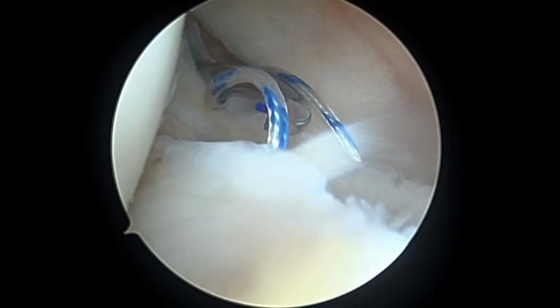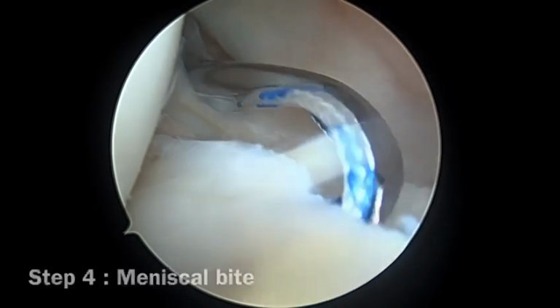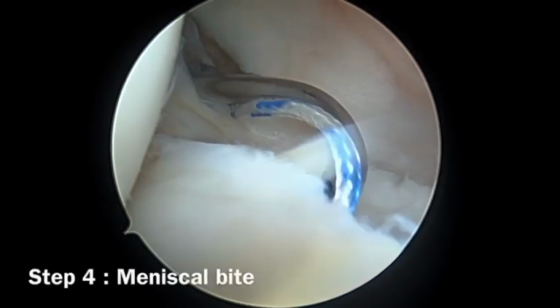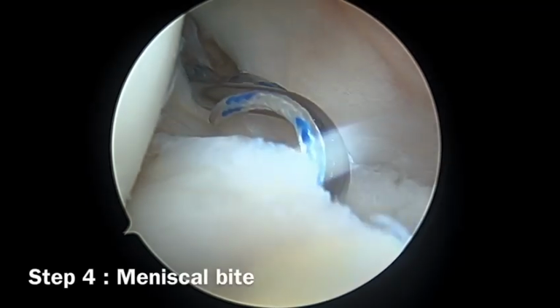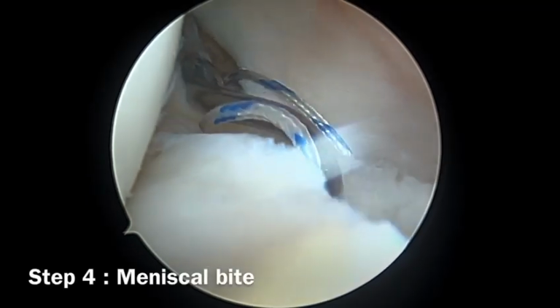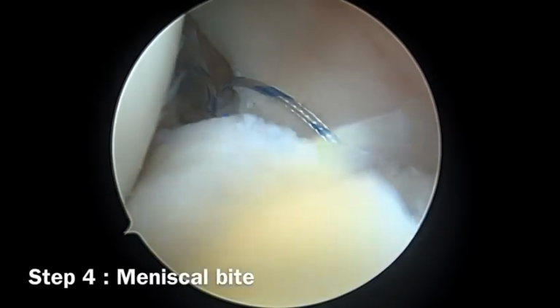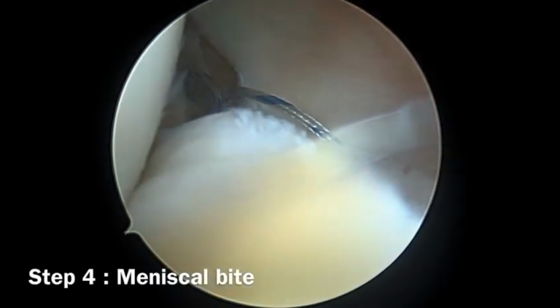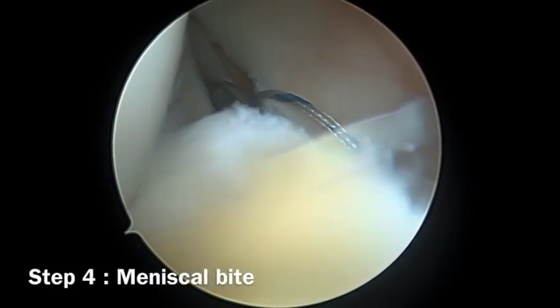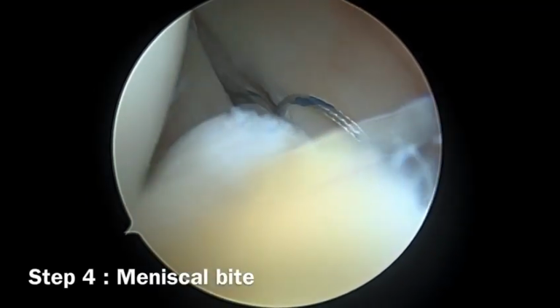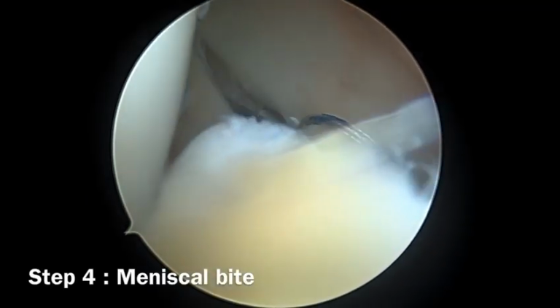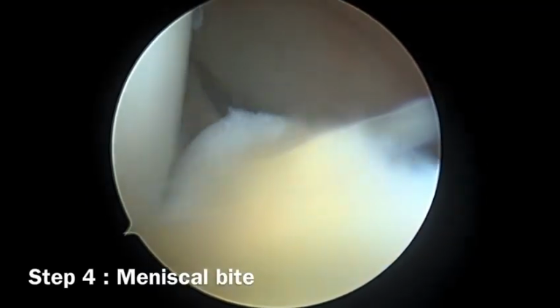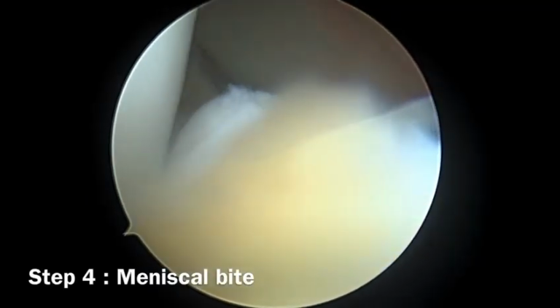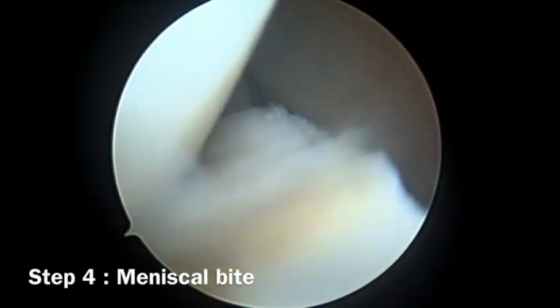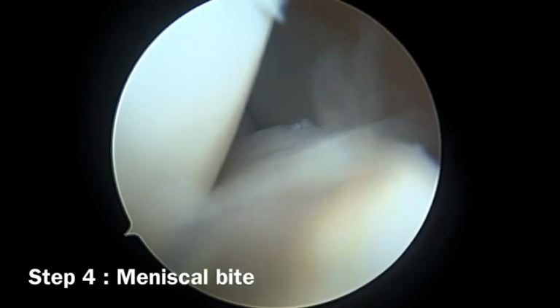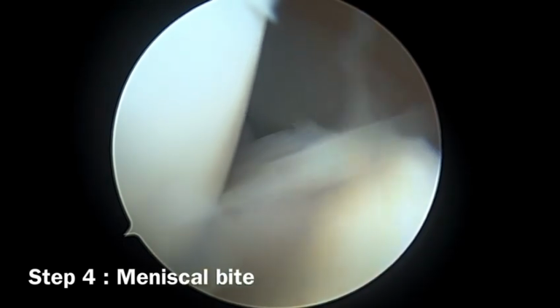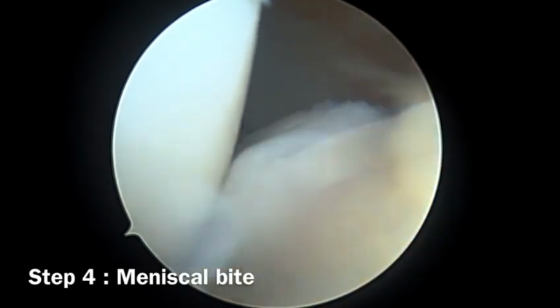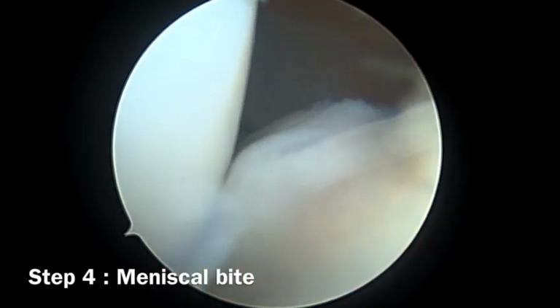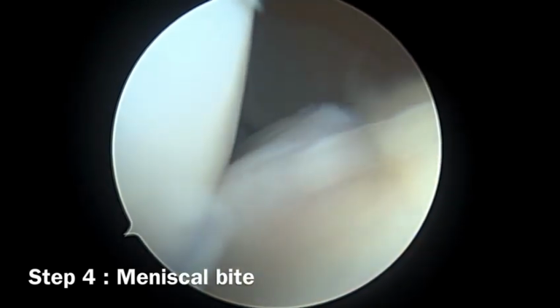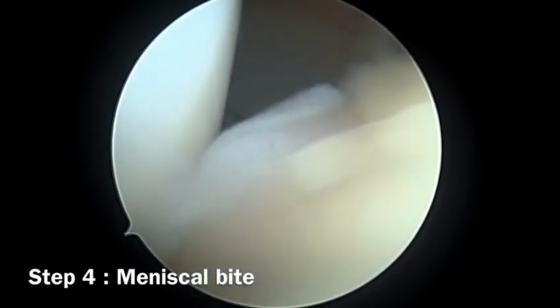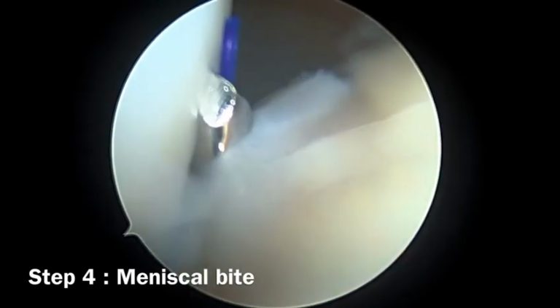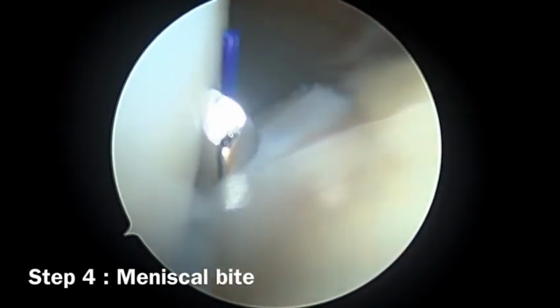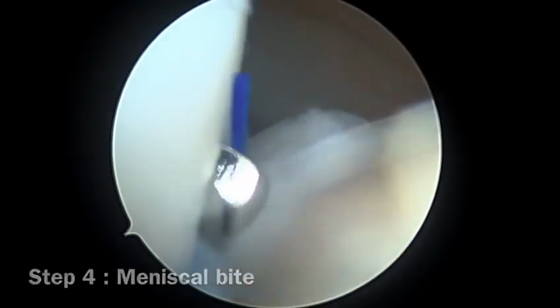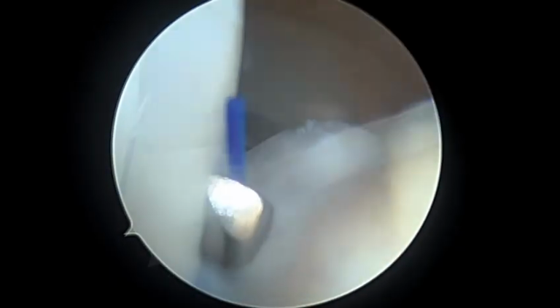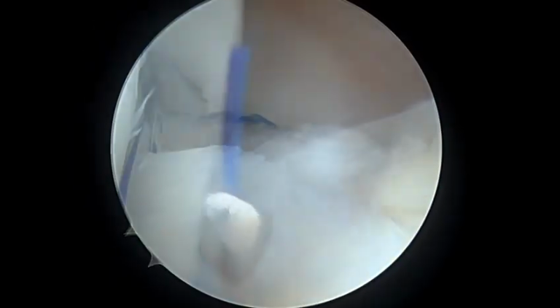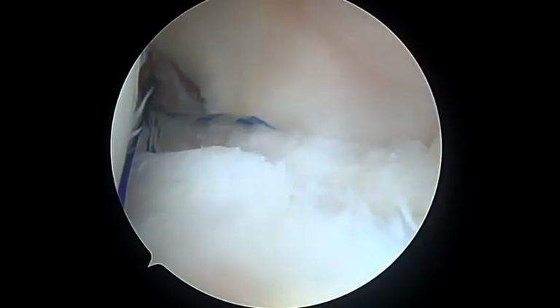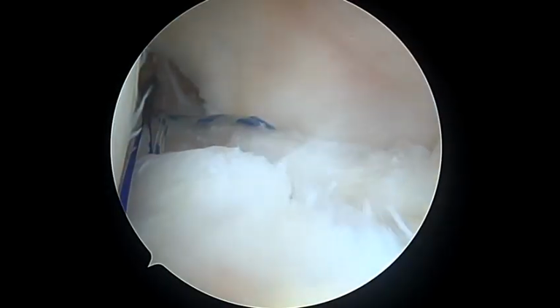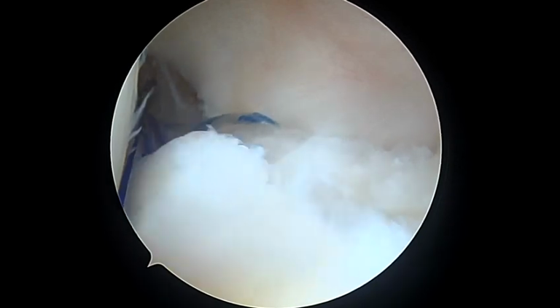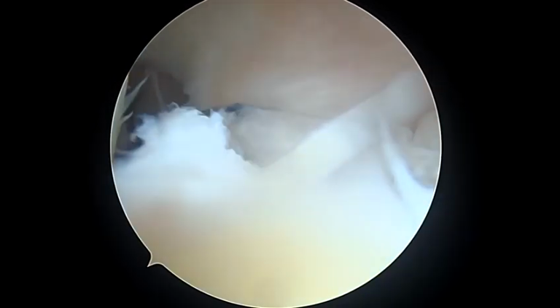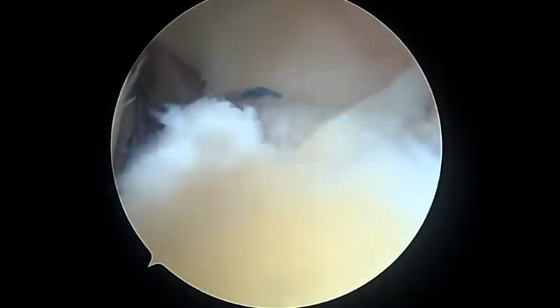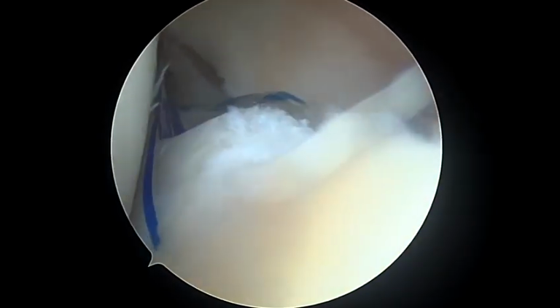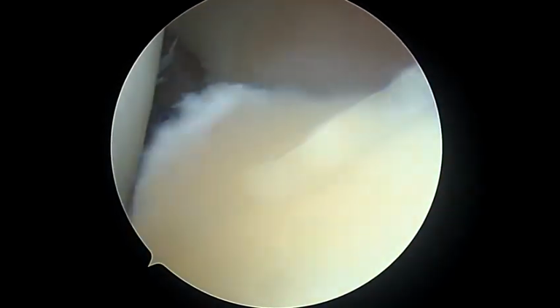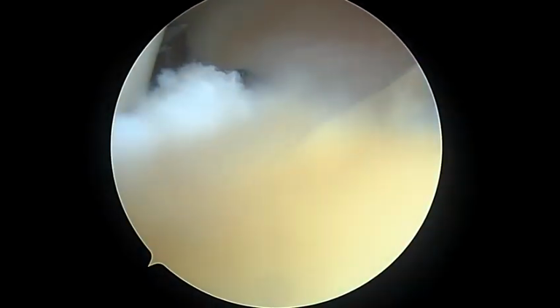Step four is to take a meniscal bite using a suture lasso. Again, using Prolene as a passing suture, we pass the FiberWire through the meniscal bite.